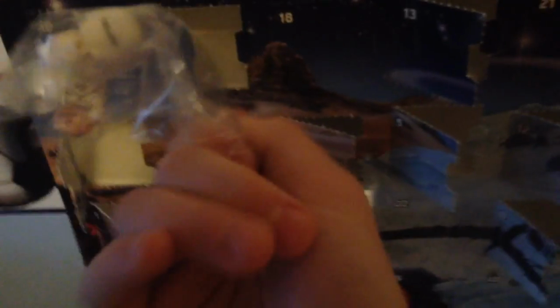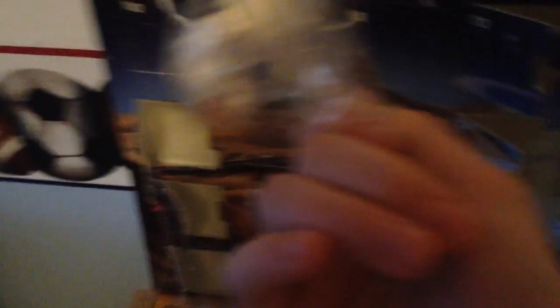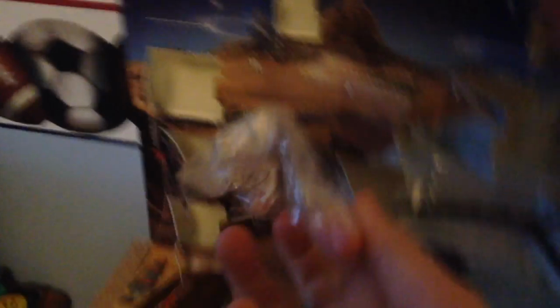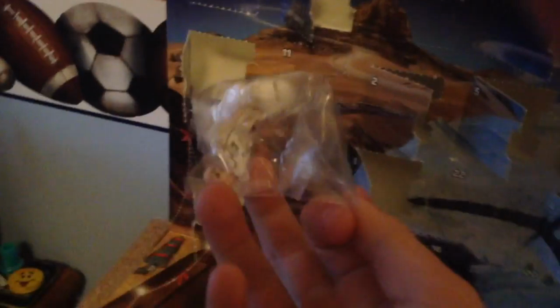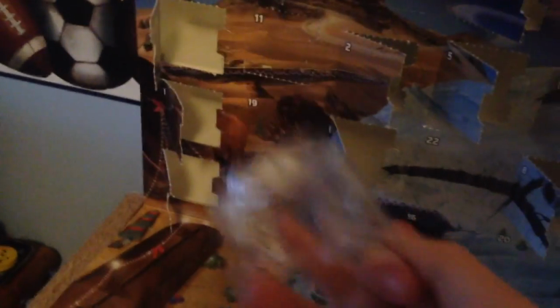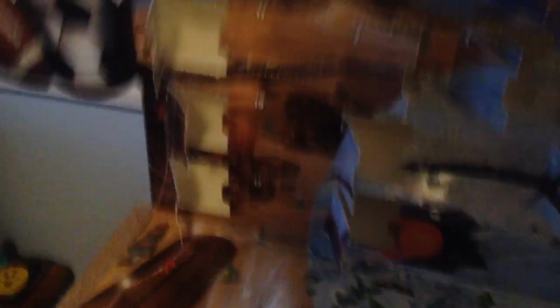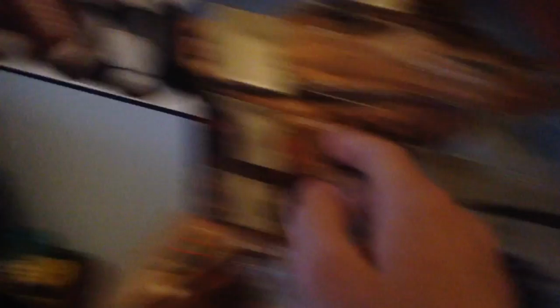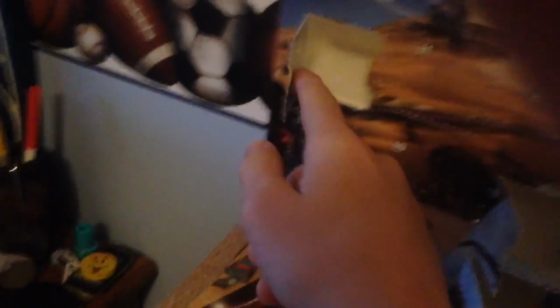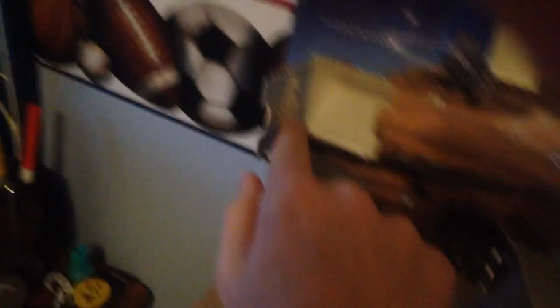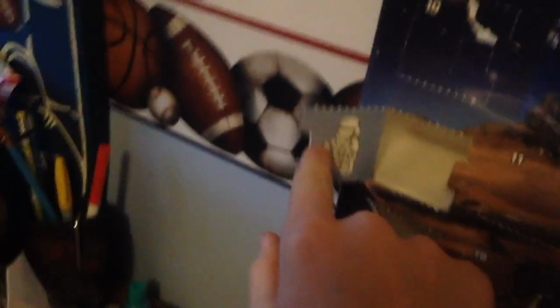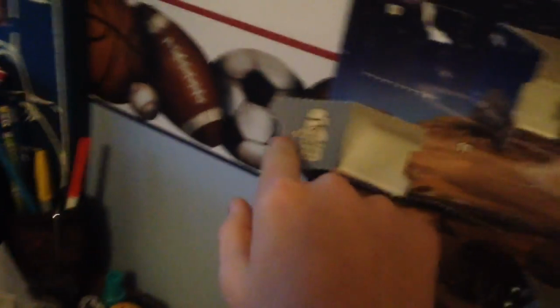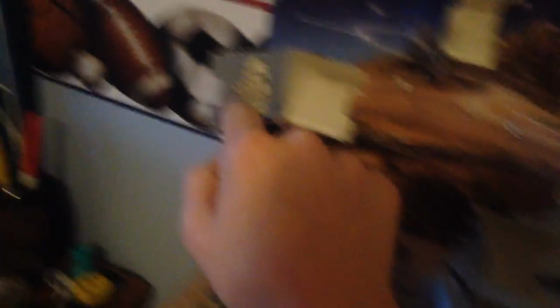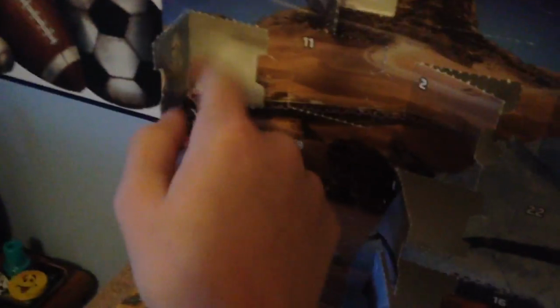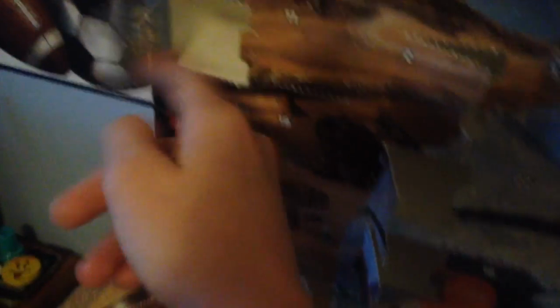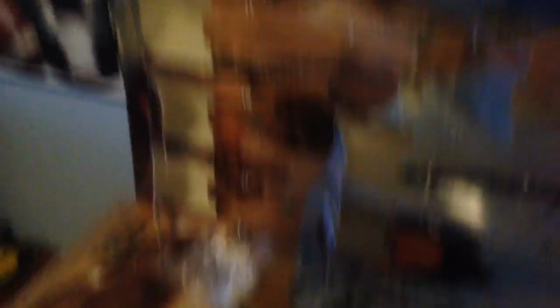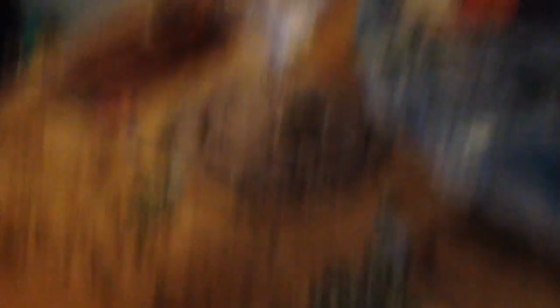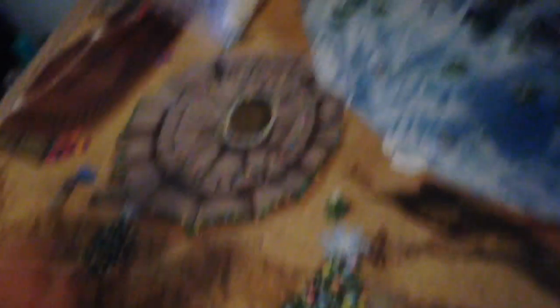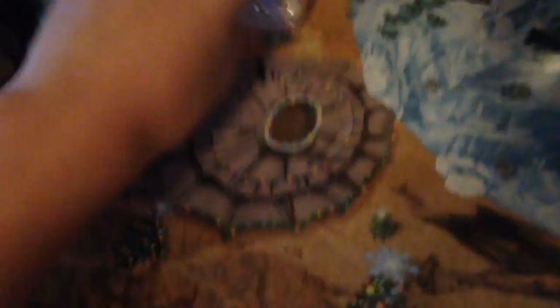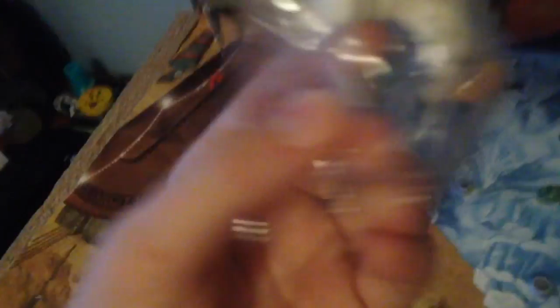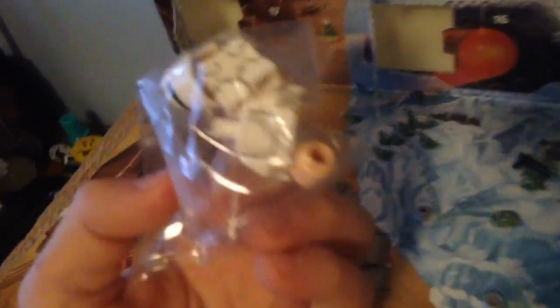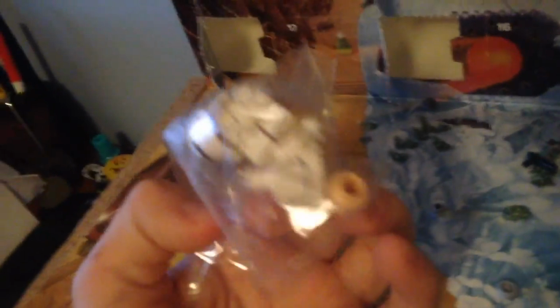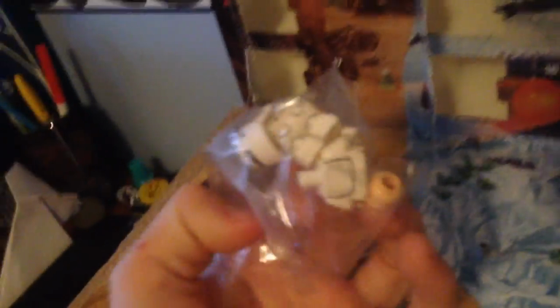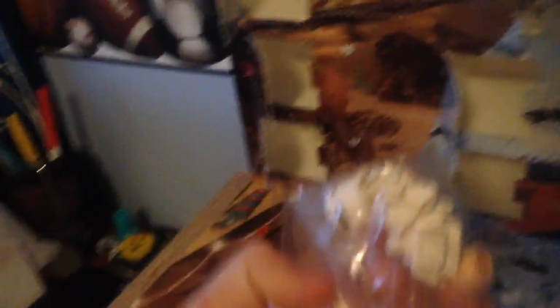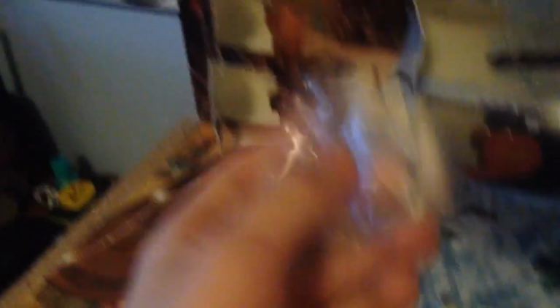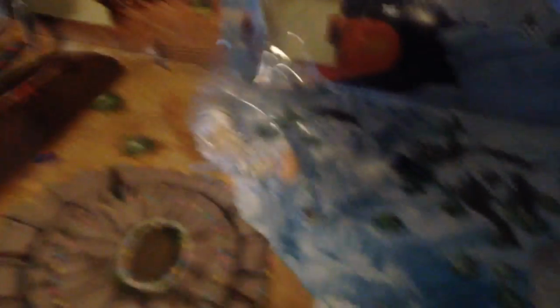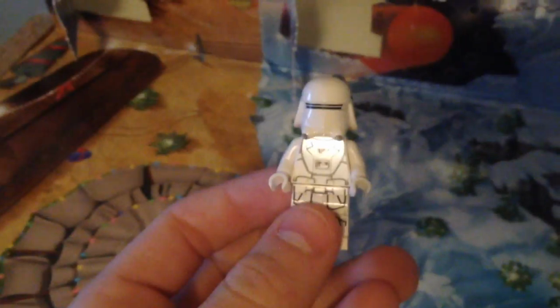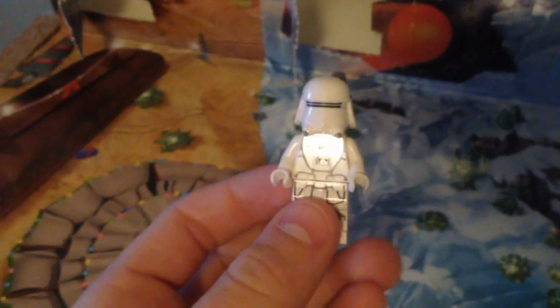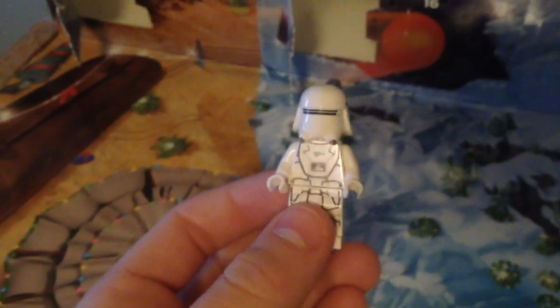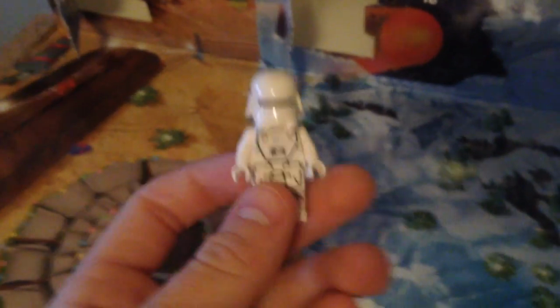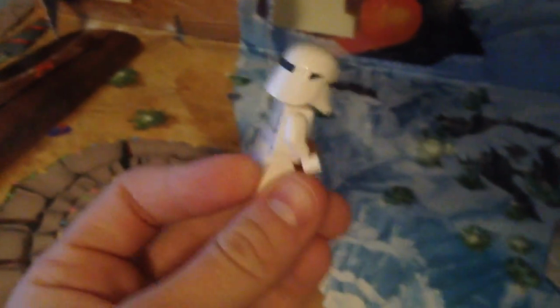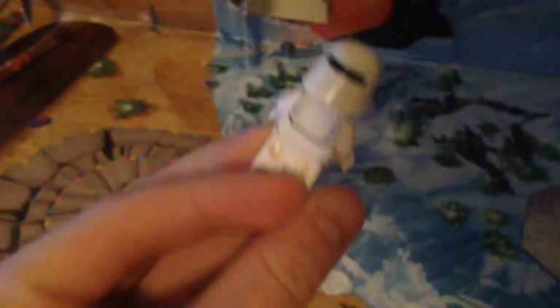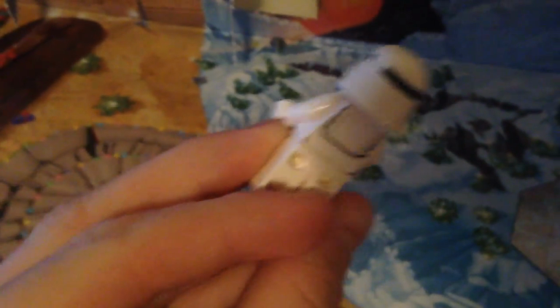Actually, this is my third Snow Trooper, which is really good. I'm actually collecting these guys because they're very useful. So let's build this and I'll show you guys. Here's the Snow Trooper.